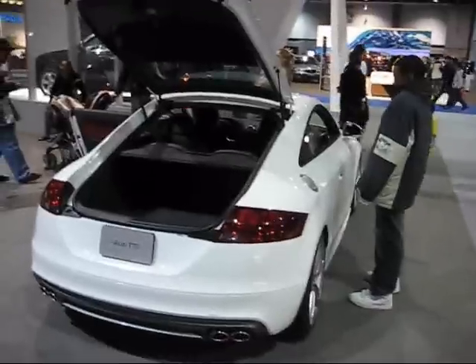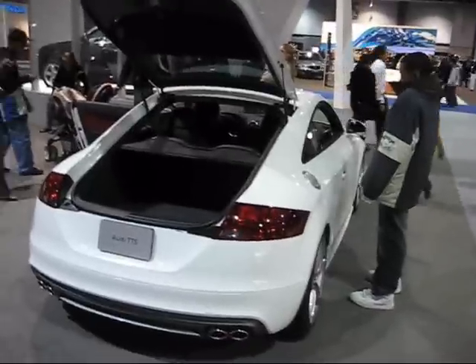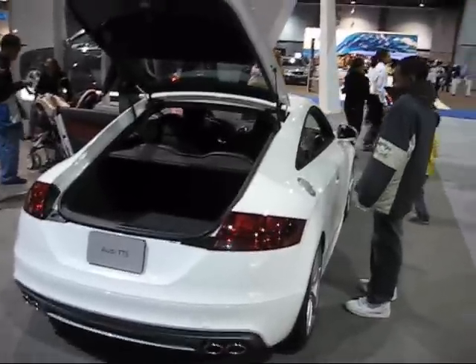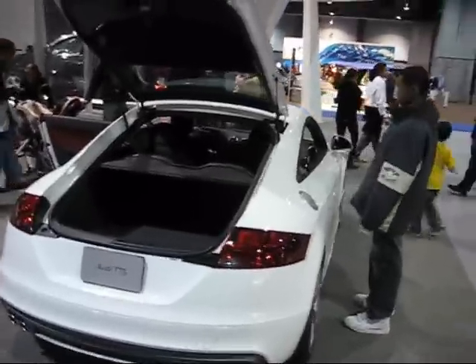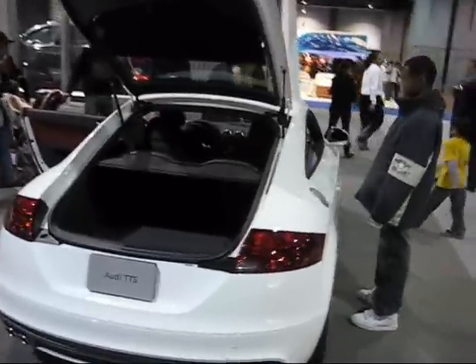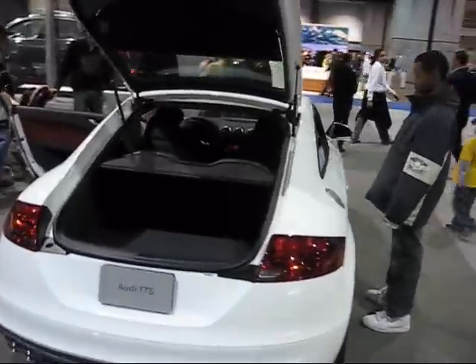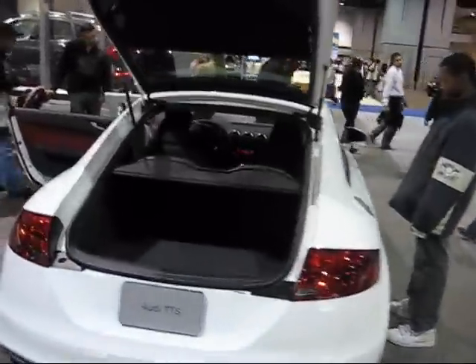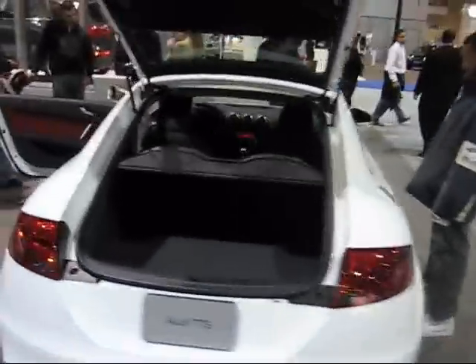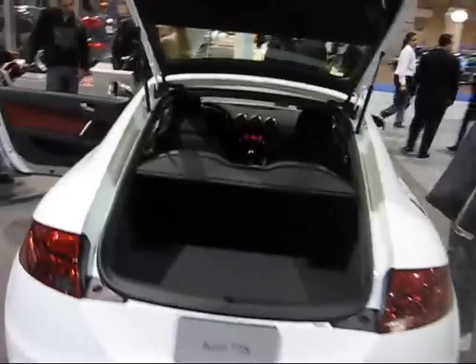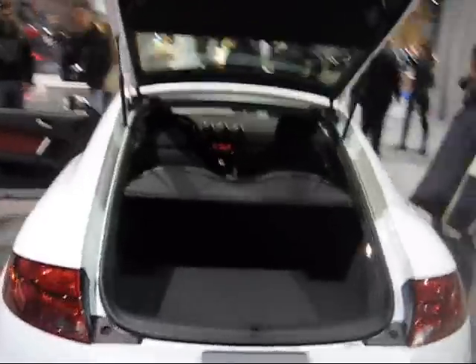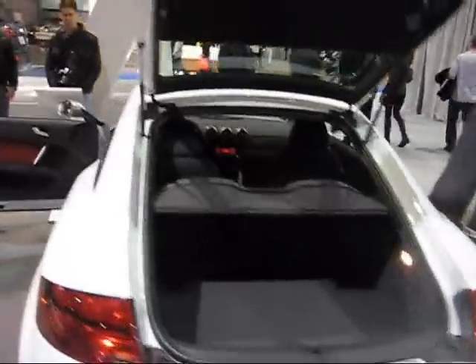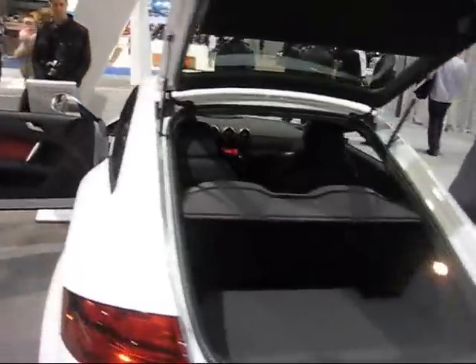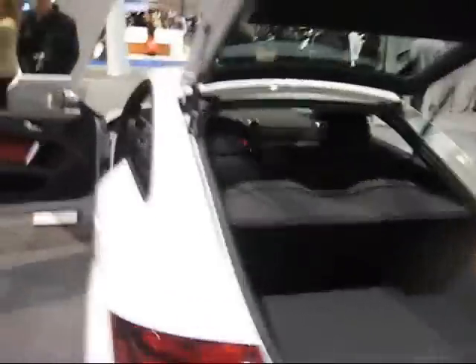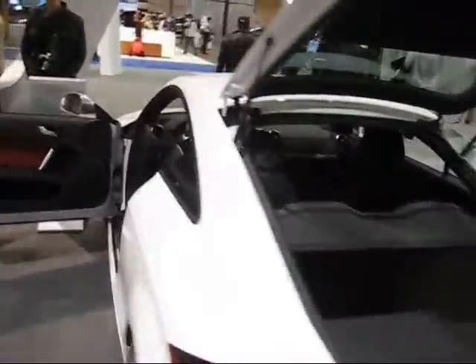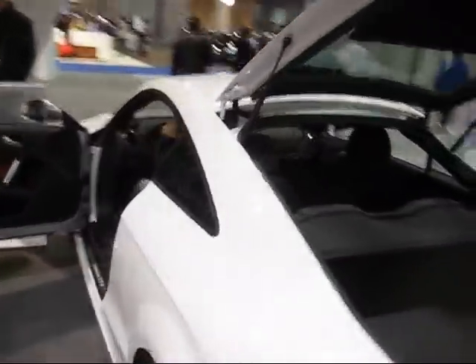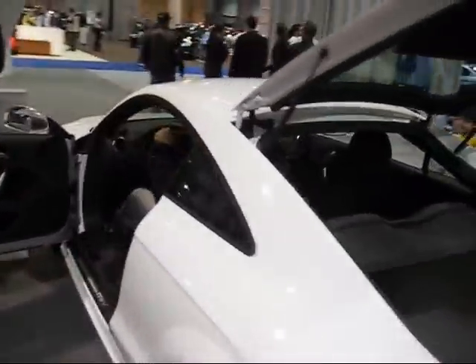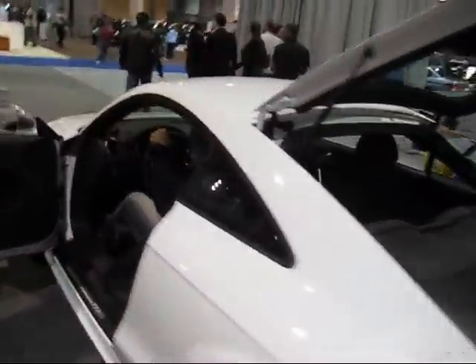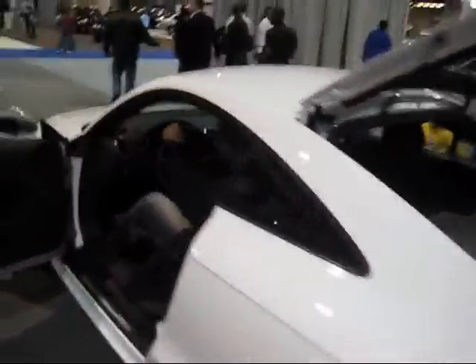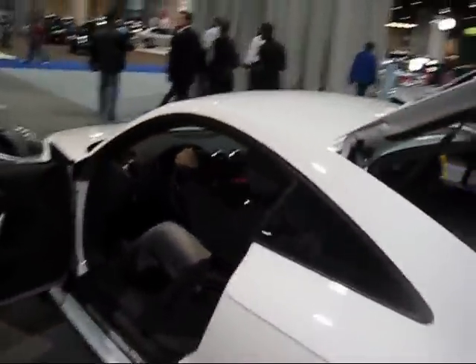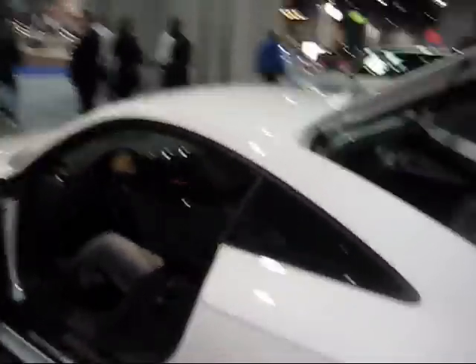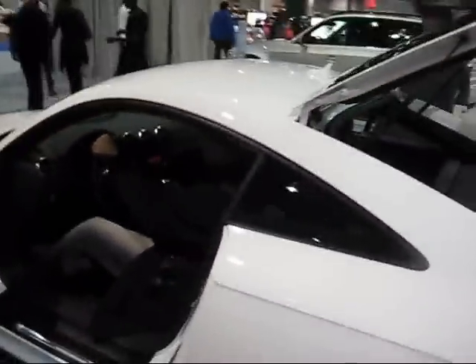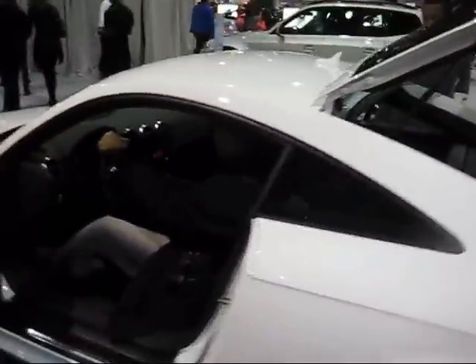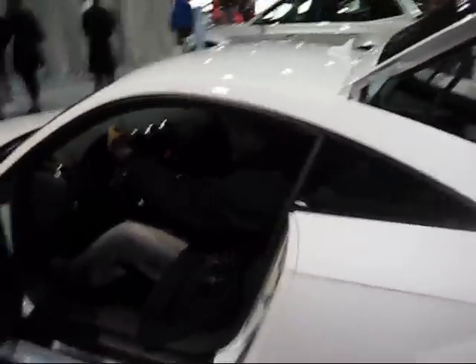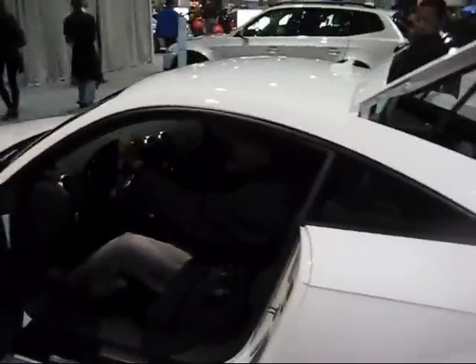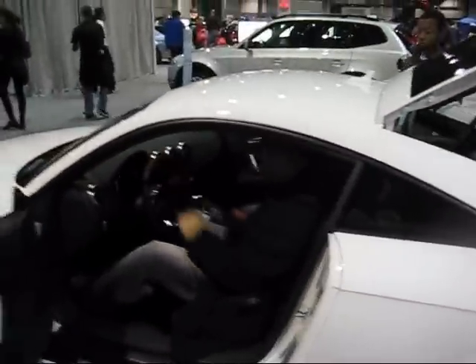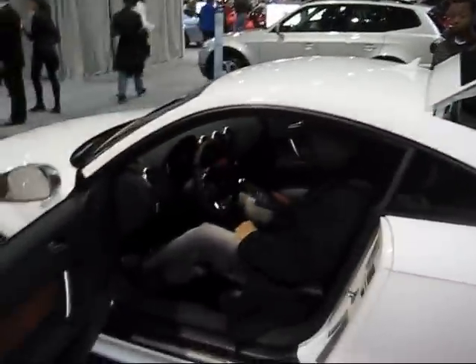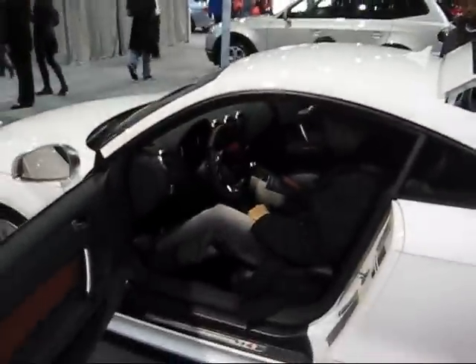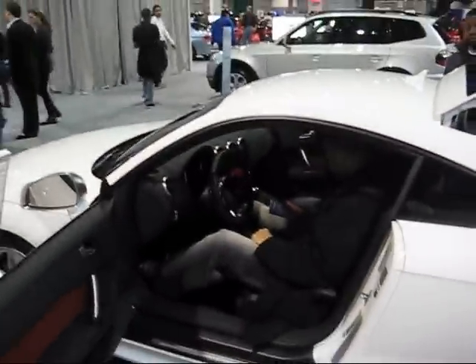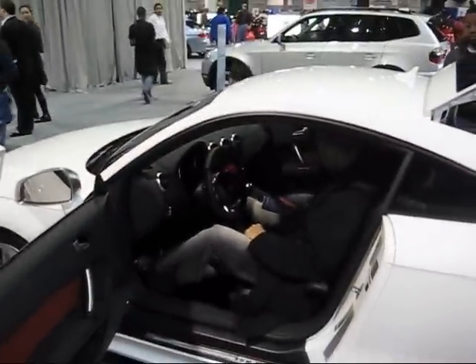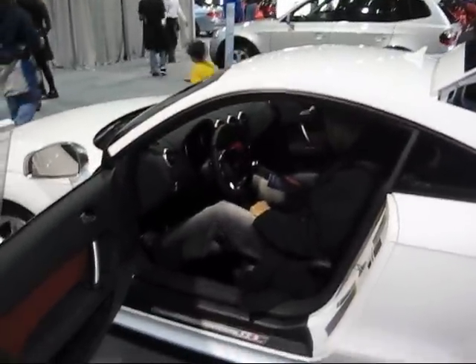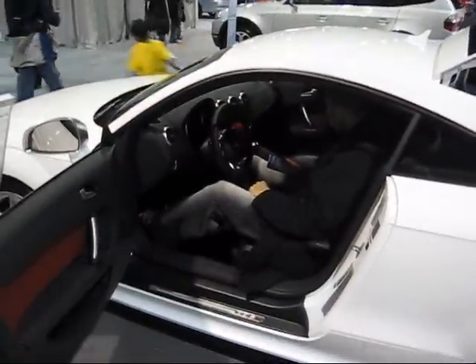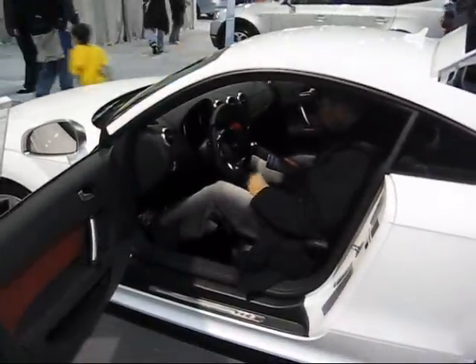This is the Audi TTS. It's a really nice-looking car. It is an abbreviated back. Nice-looking car, though.